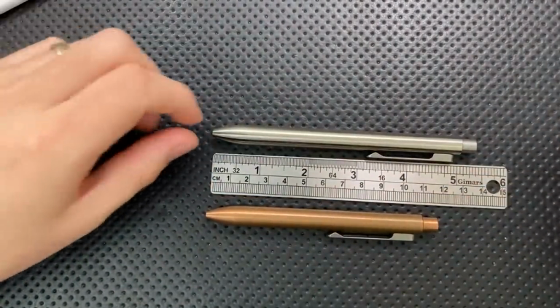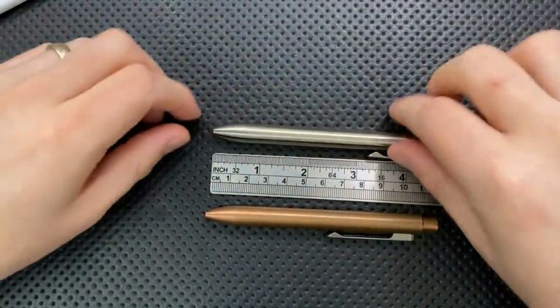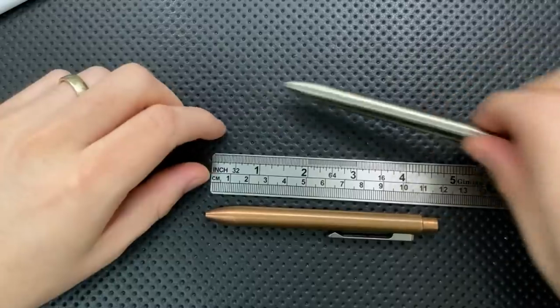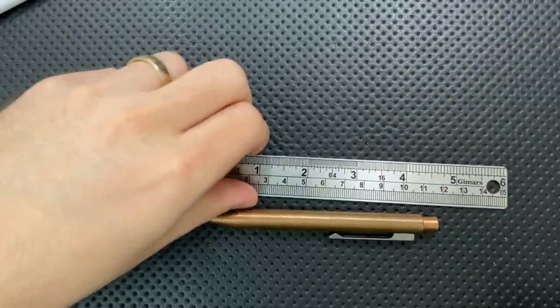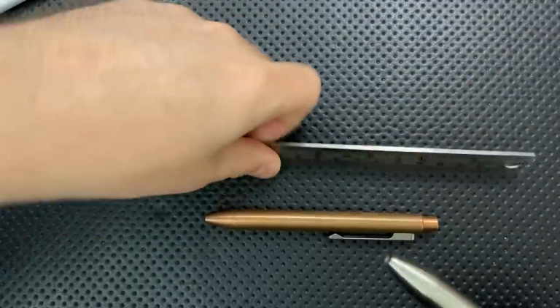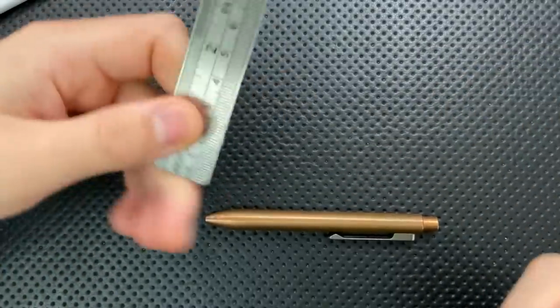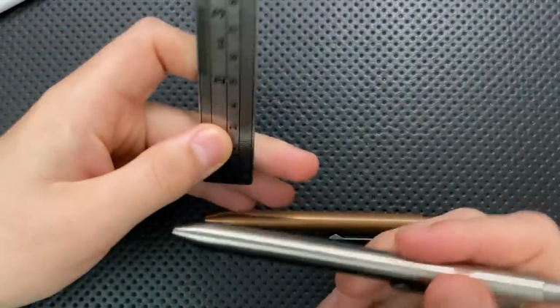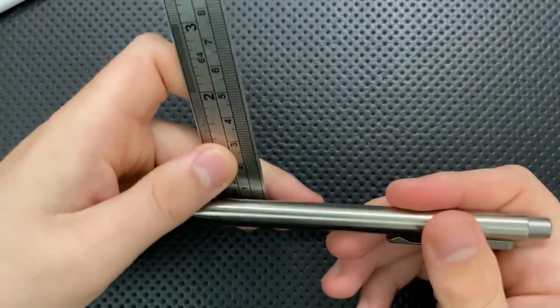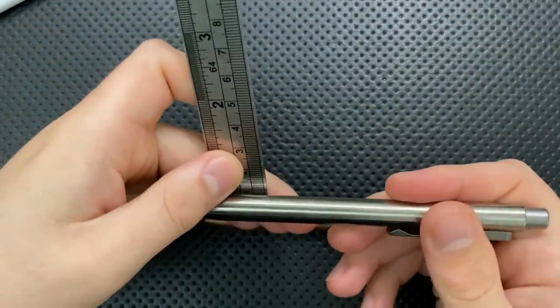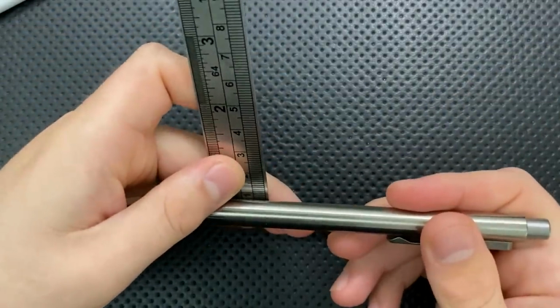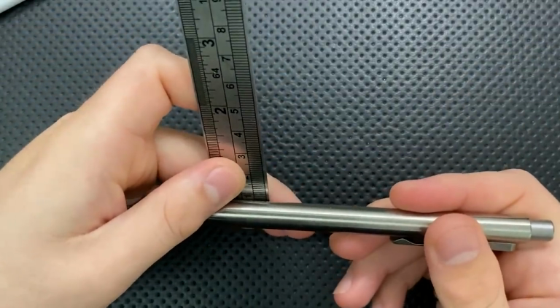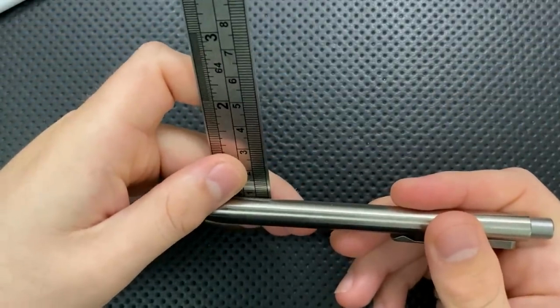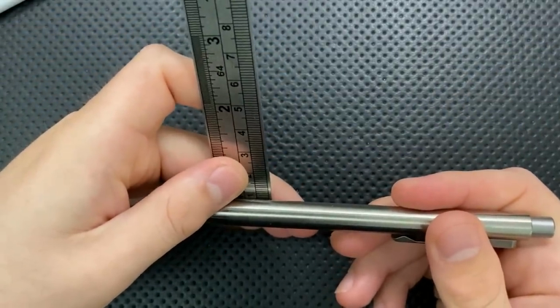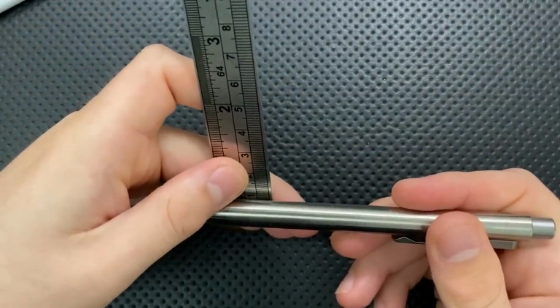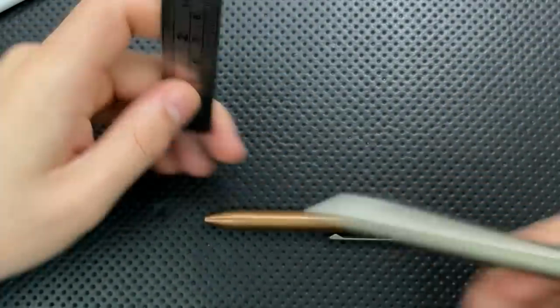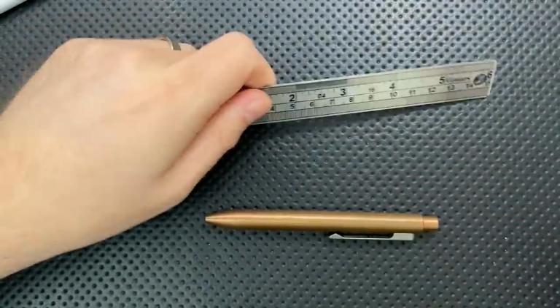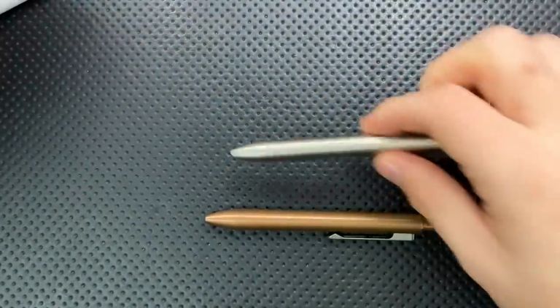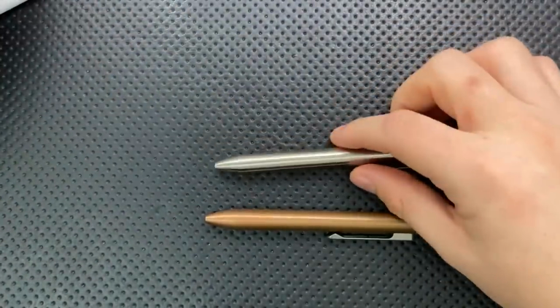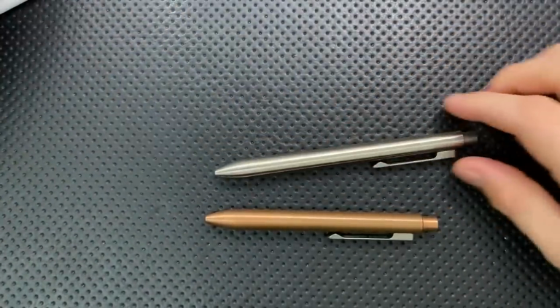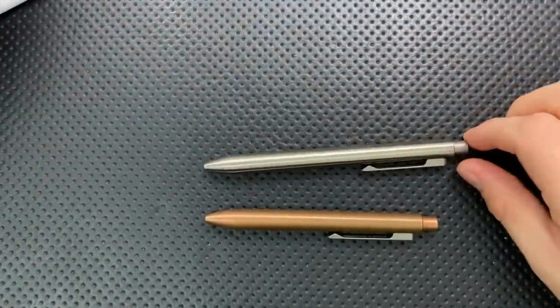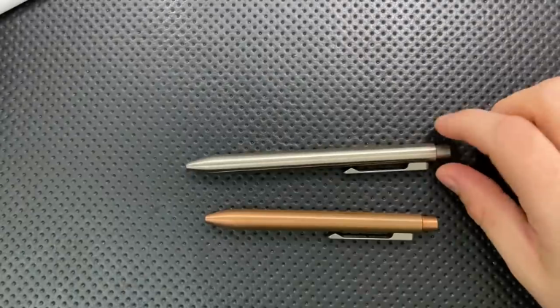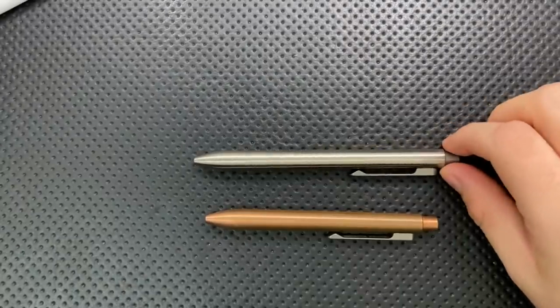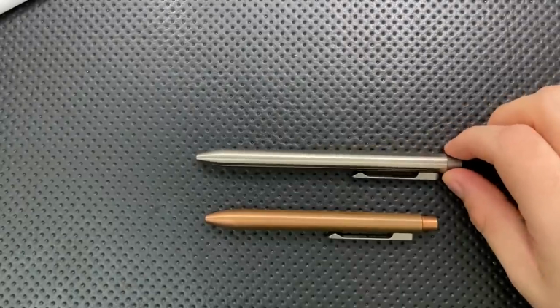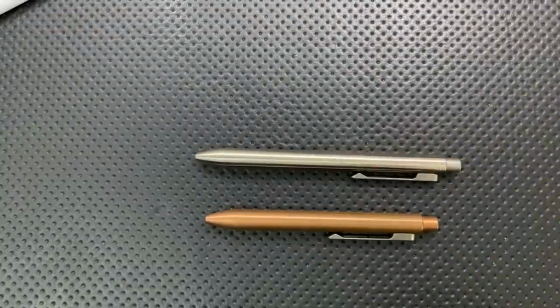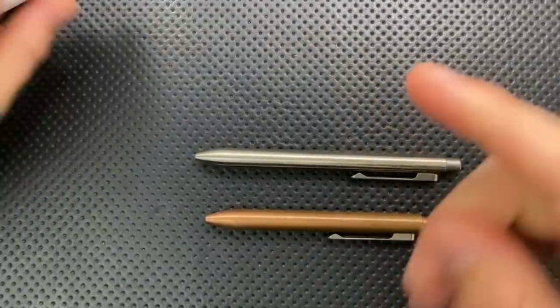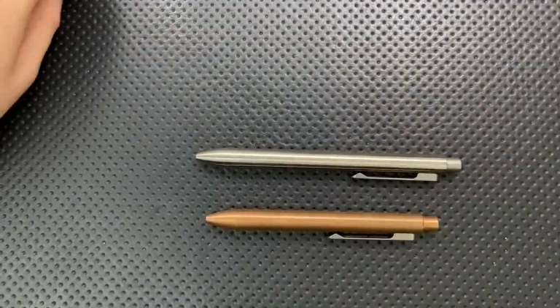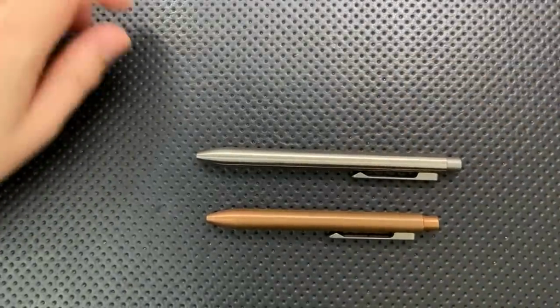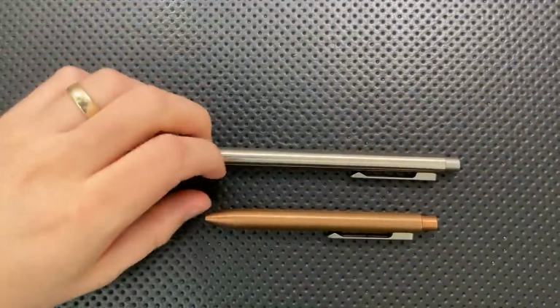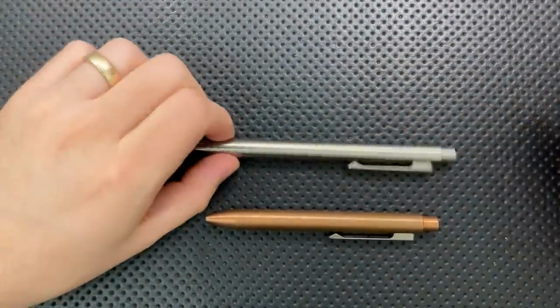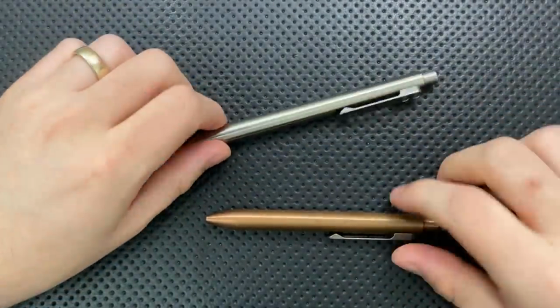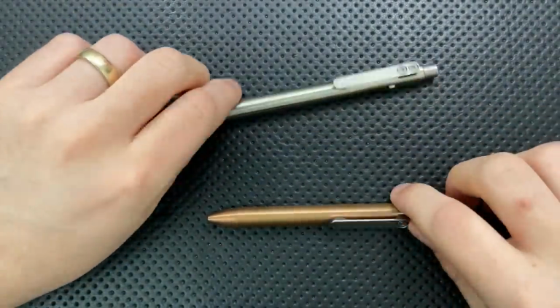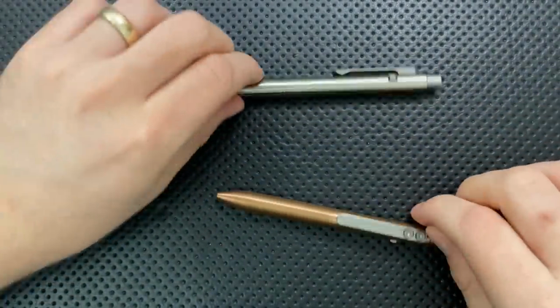We see here that these are about a centimeter around — about a centimeter exactly. That's the level of precision you've come to expect from the Nick Shabazz channel. So anyways, there you go.